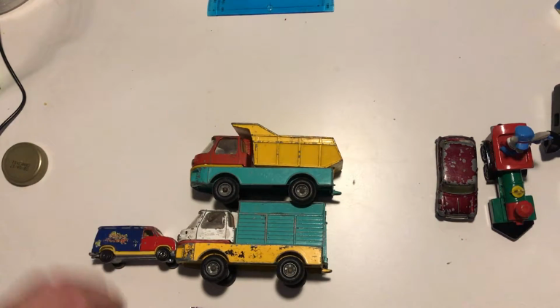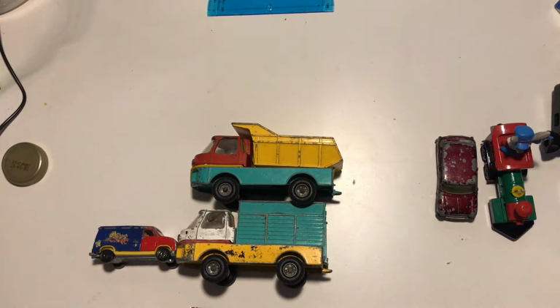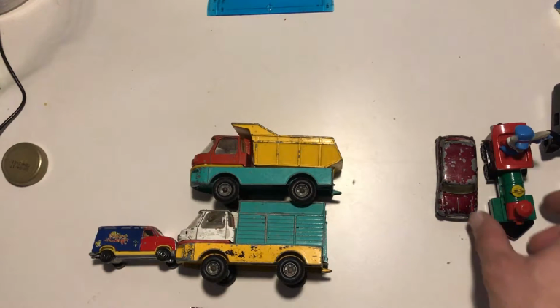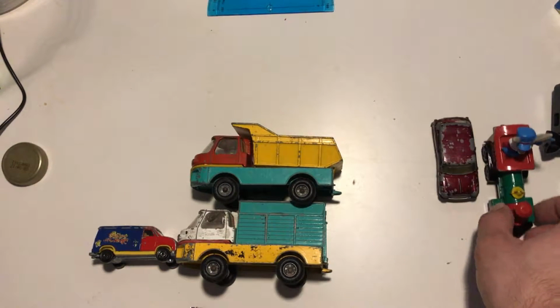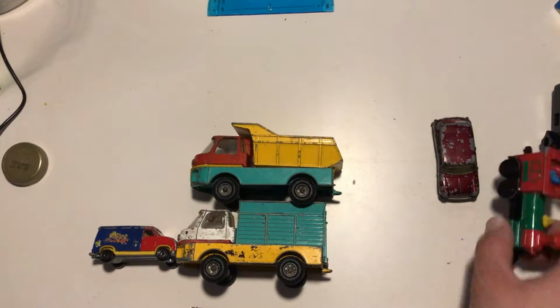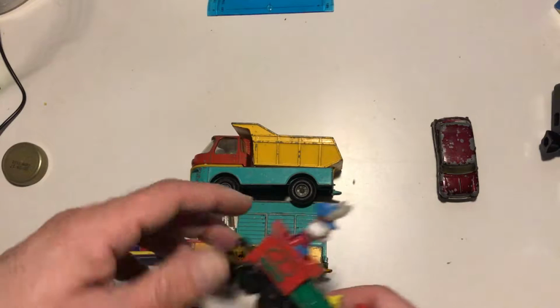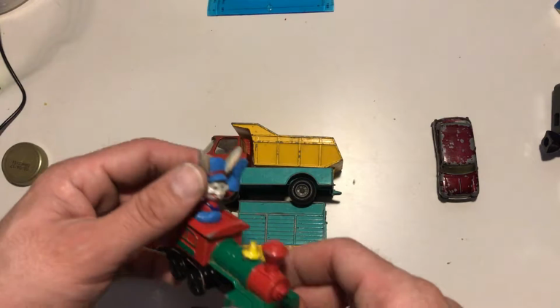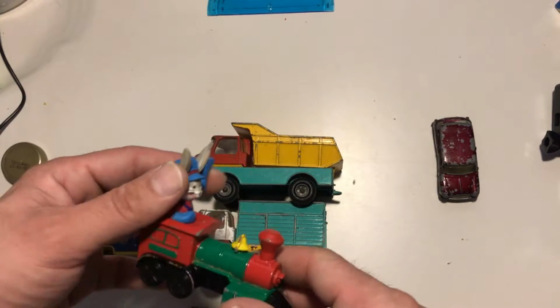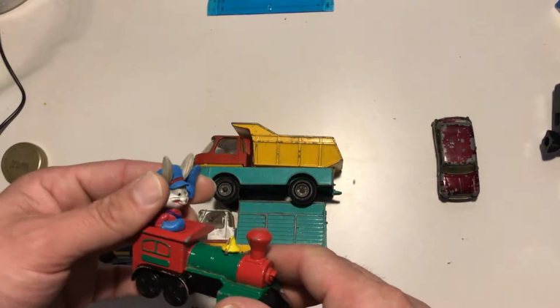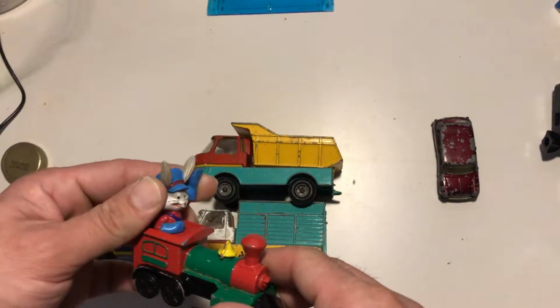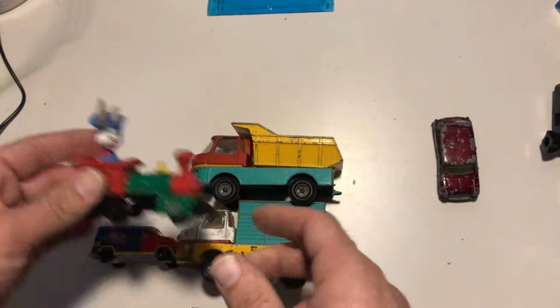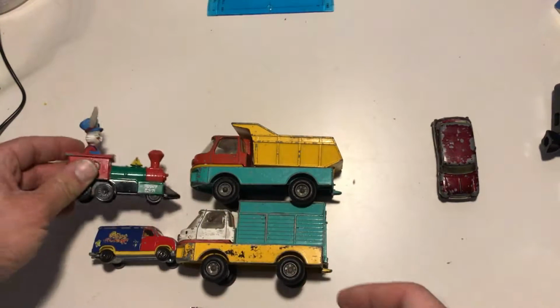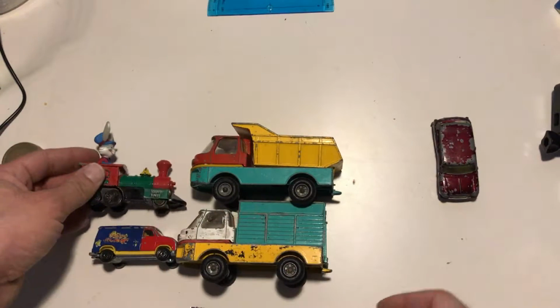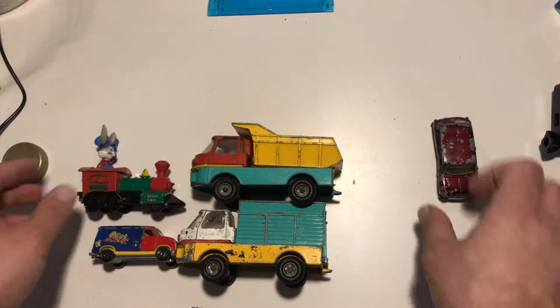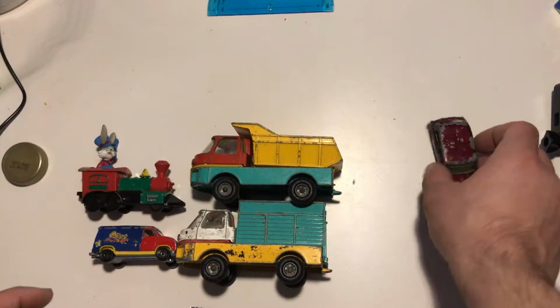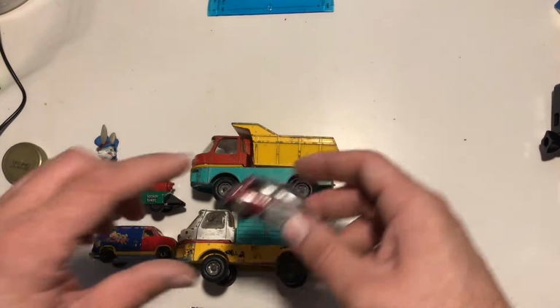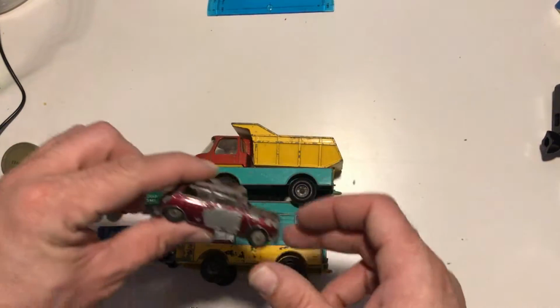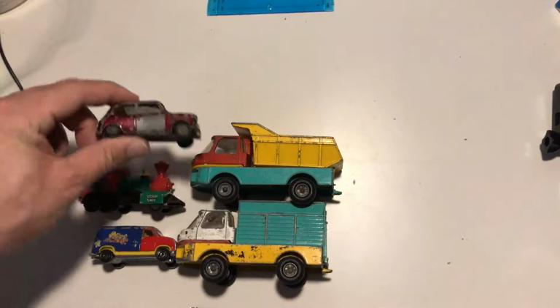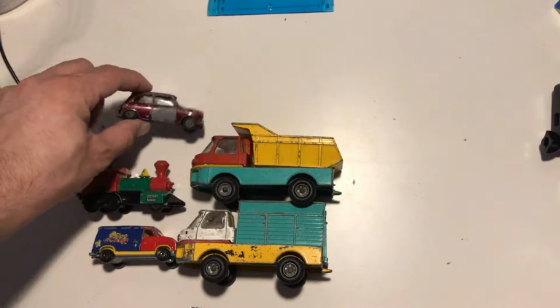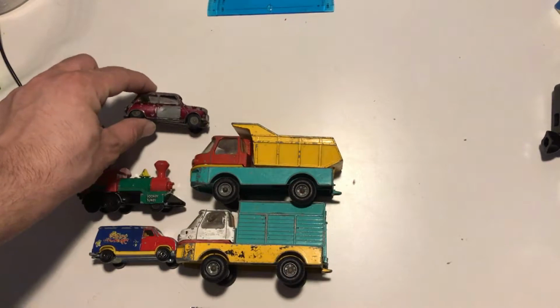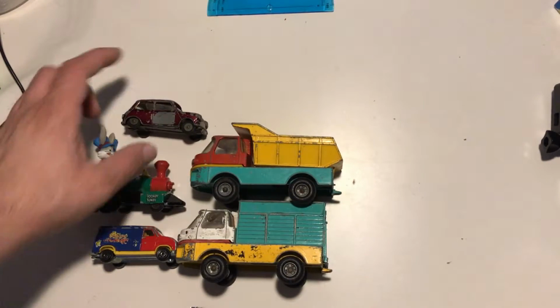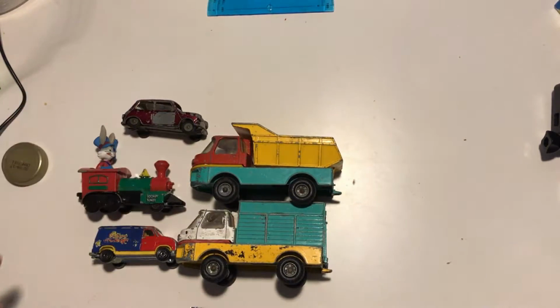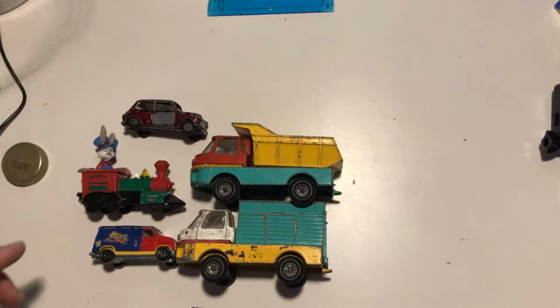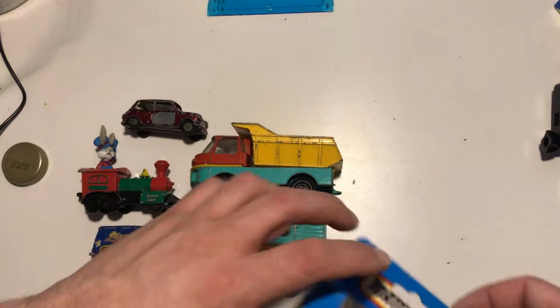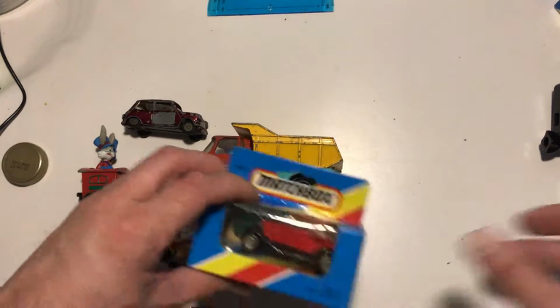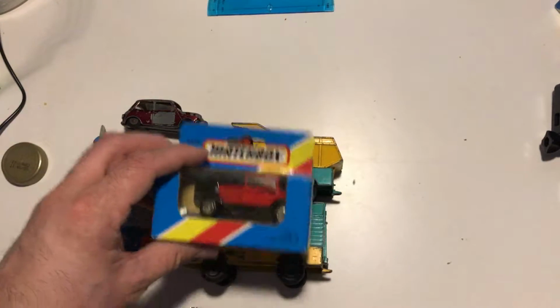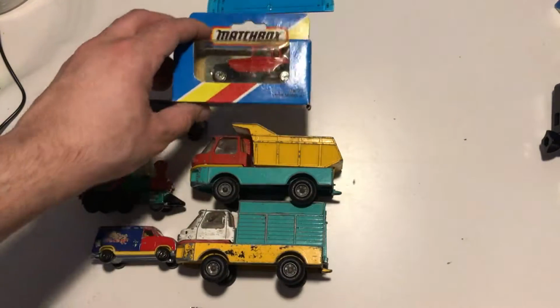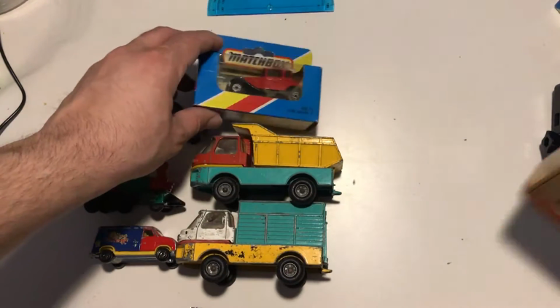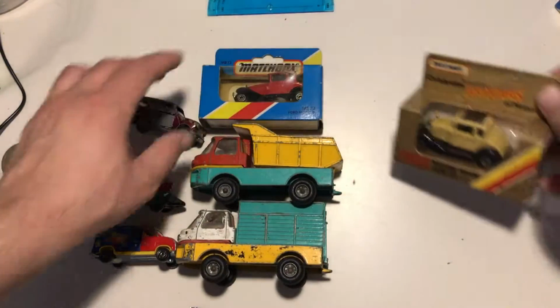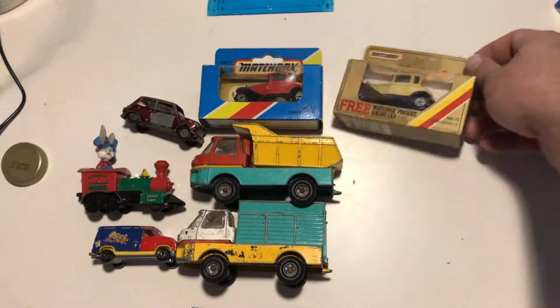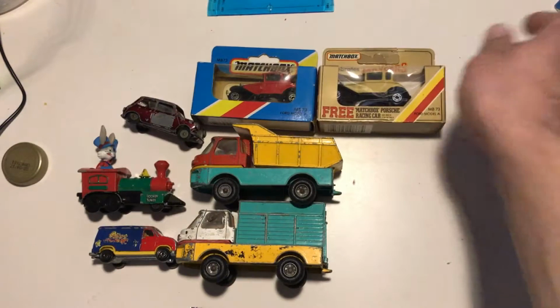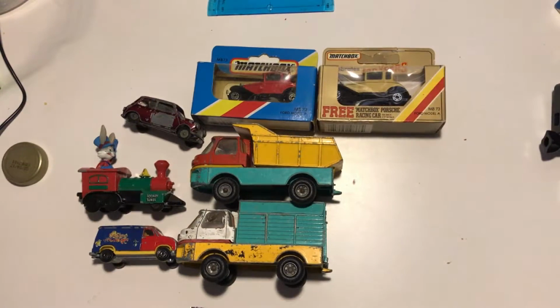So here's the summary of the lot: the van, the funky Looney Tunes thing, the Mini Morris, and two Ford Model A's.